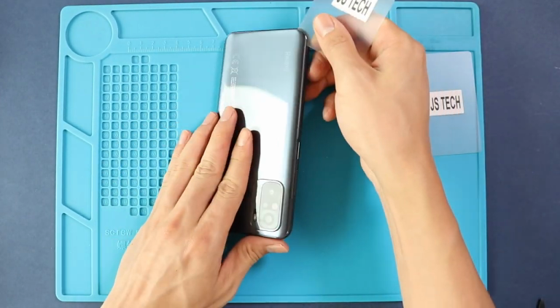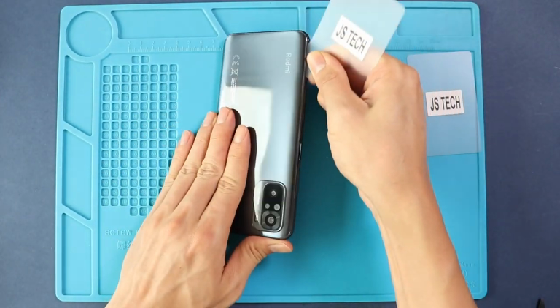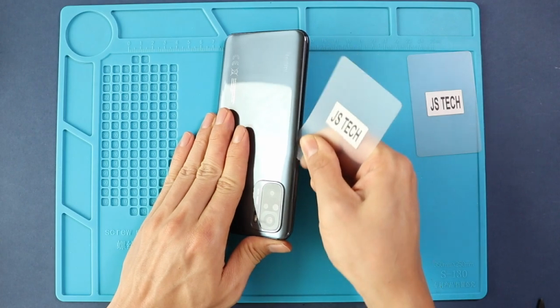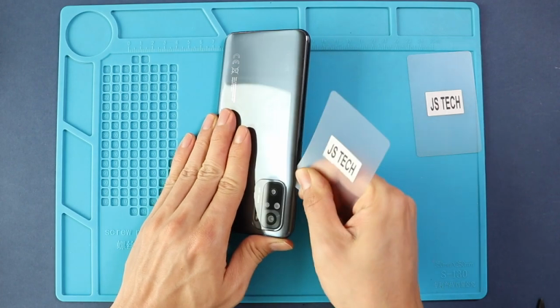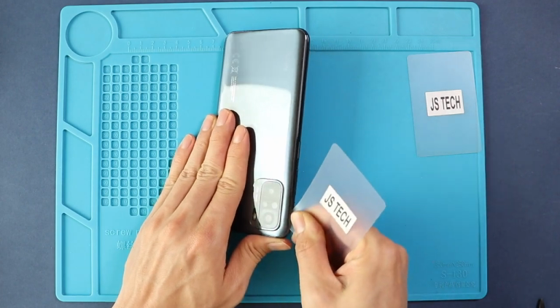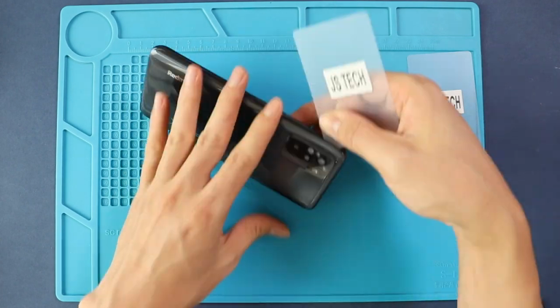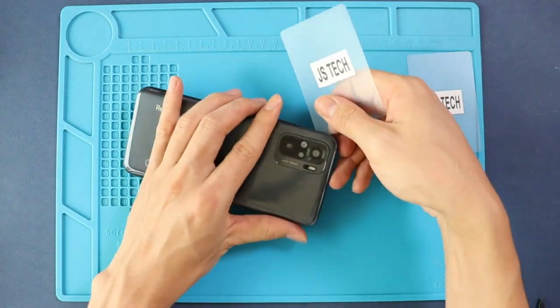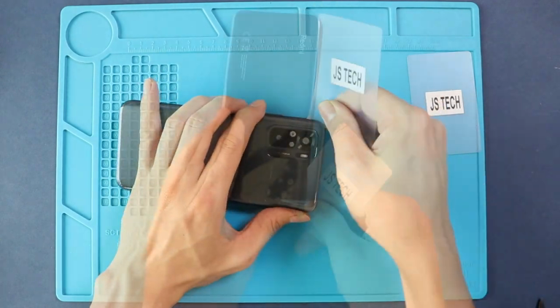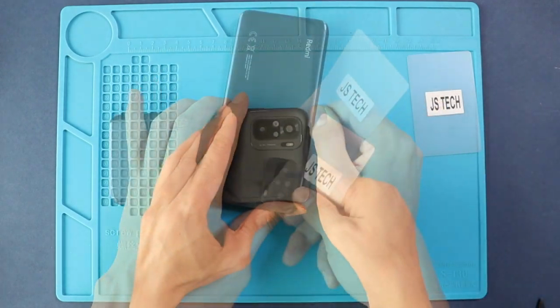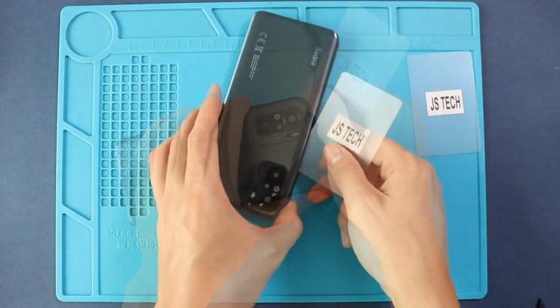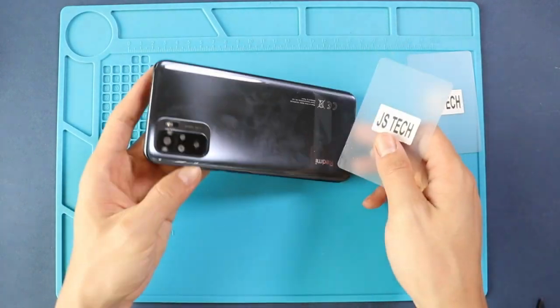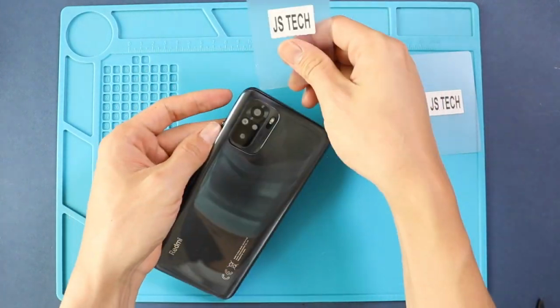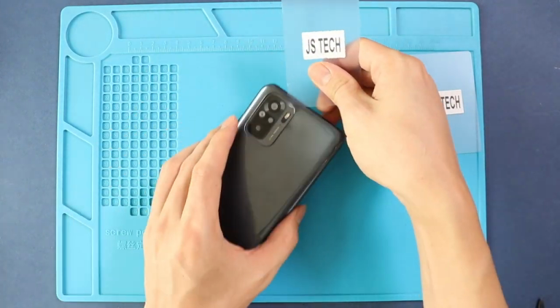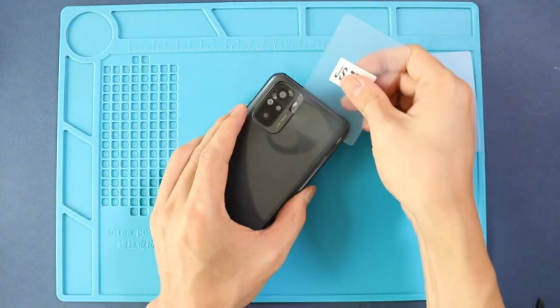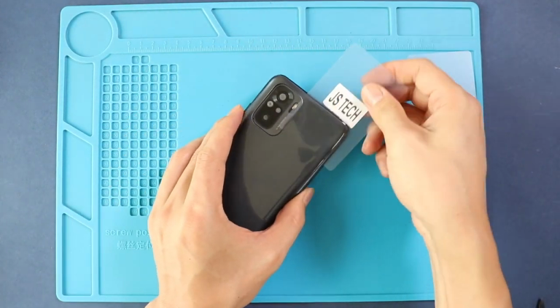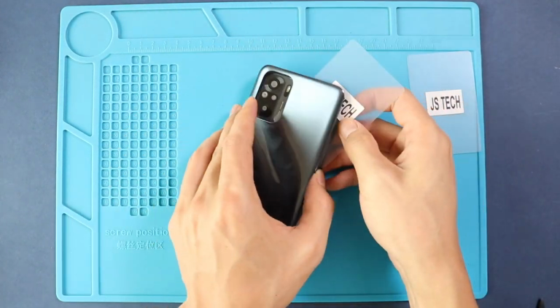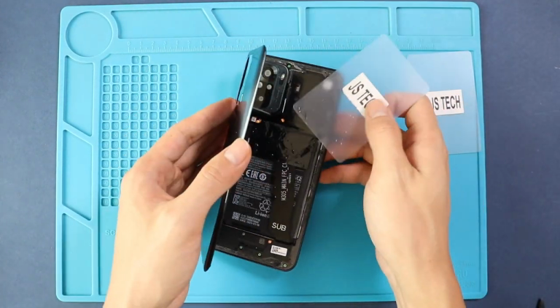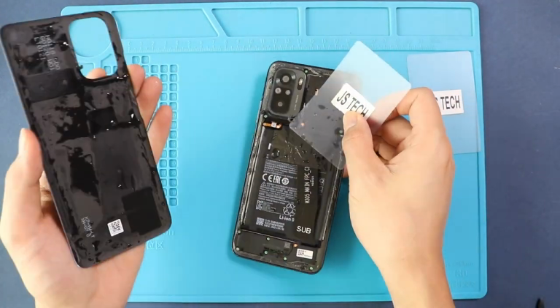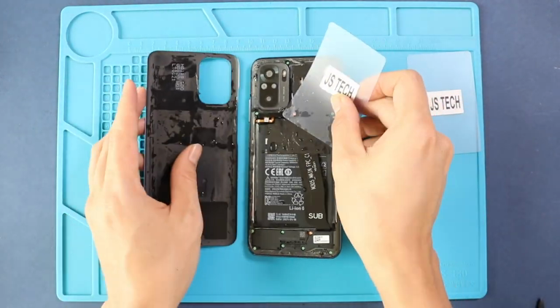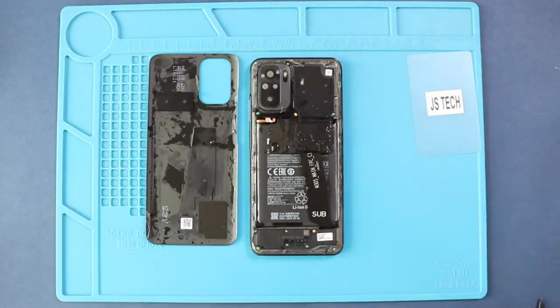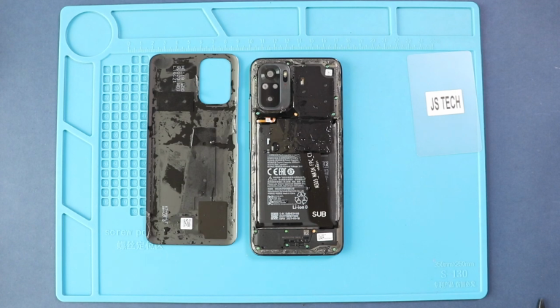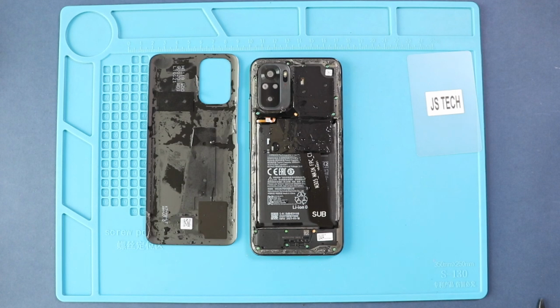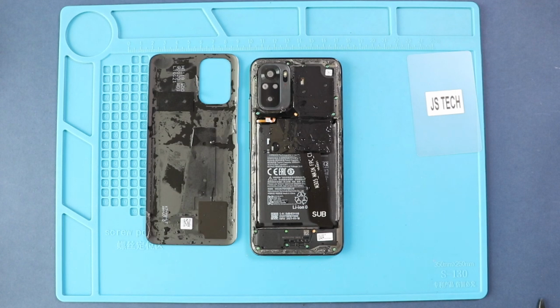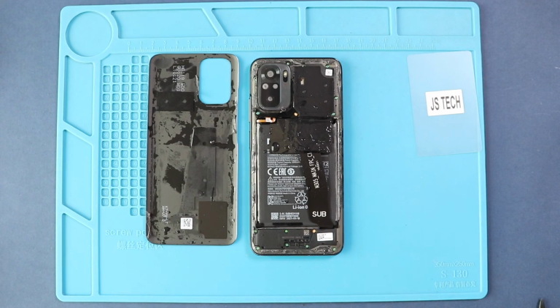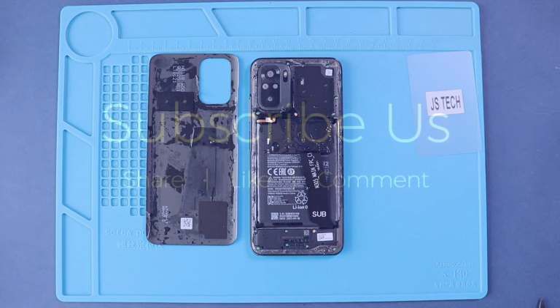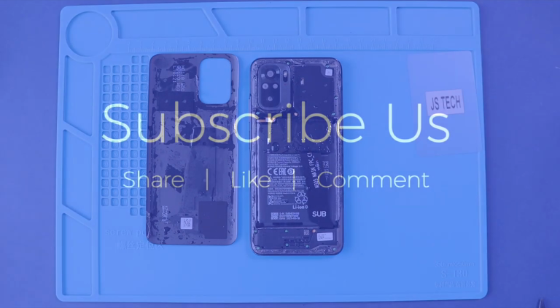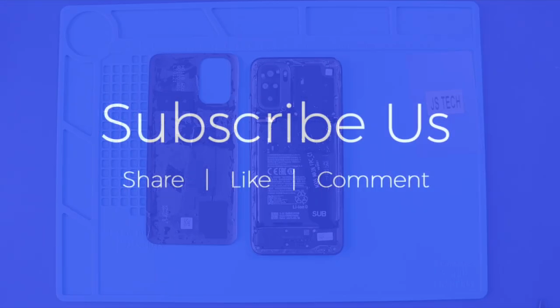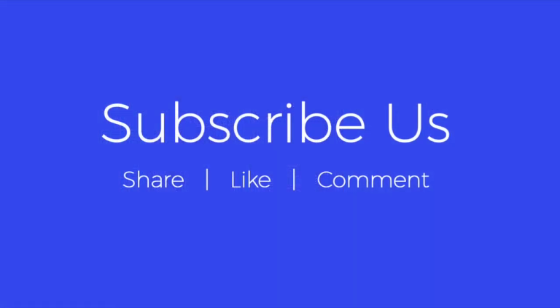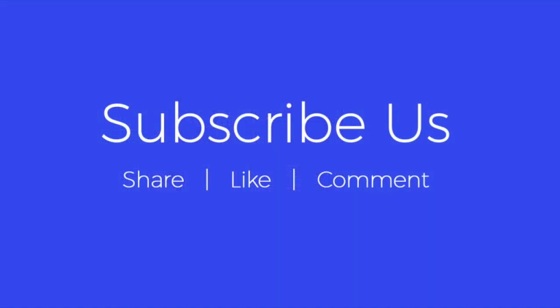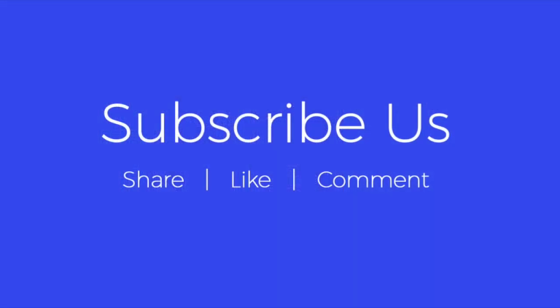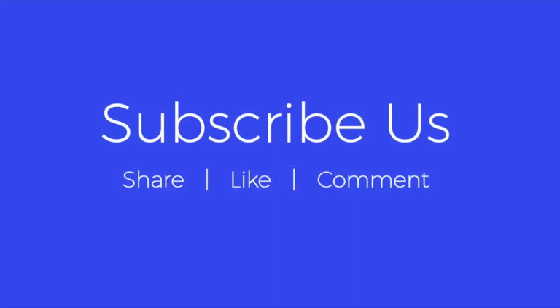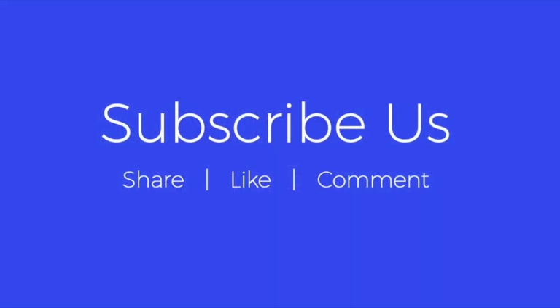Stay tuned and let us know what you think. Don't forget to like, share, and comment on our videos. Hit the subscribe button for more videos. See you soon. Bye.